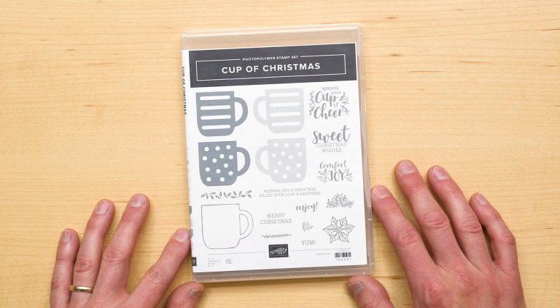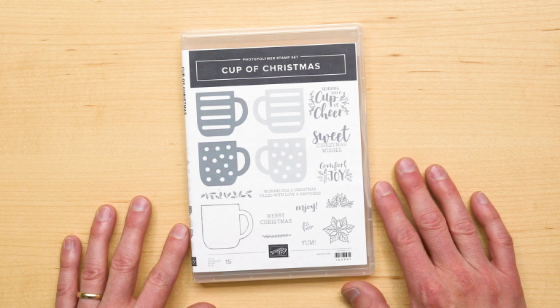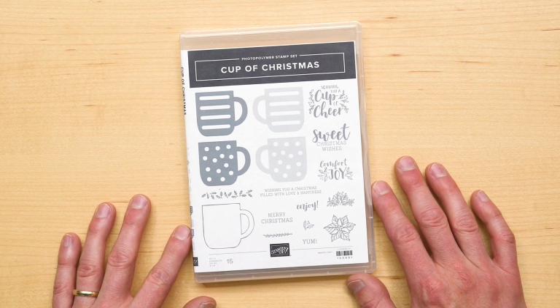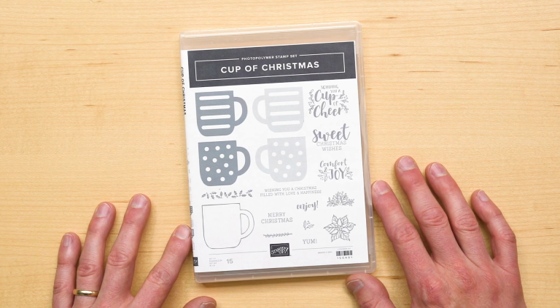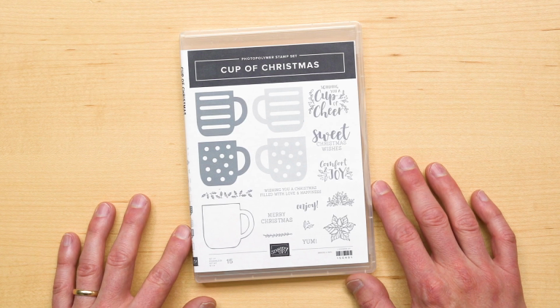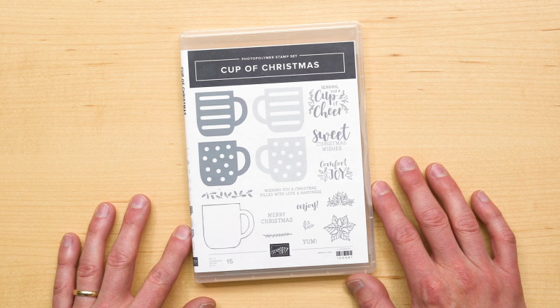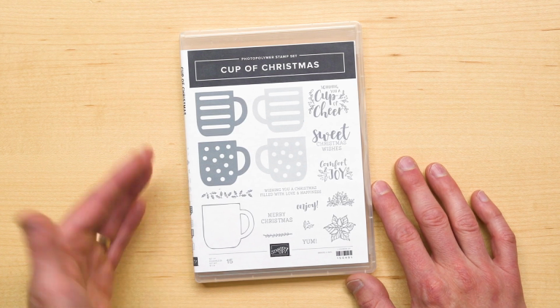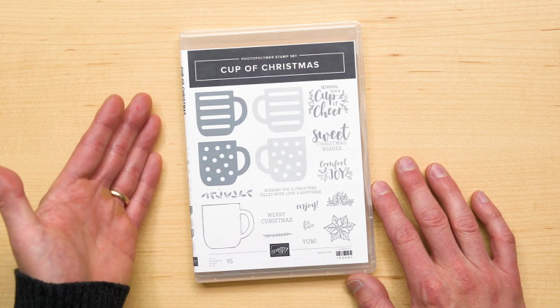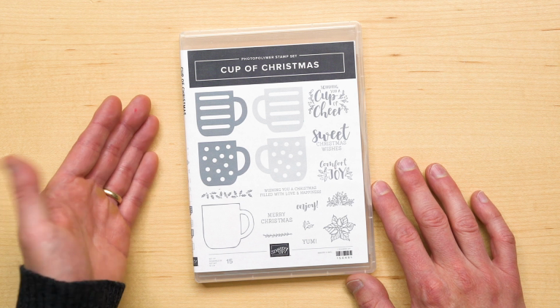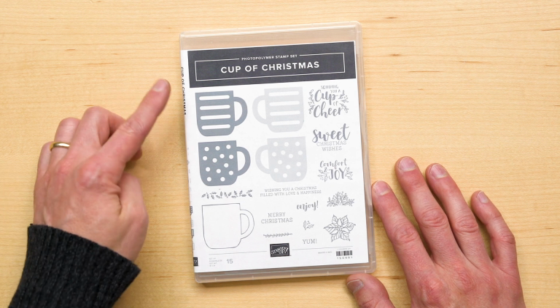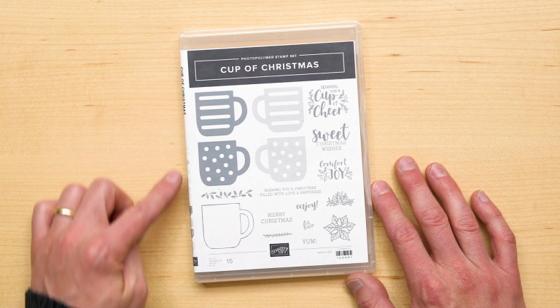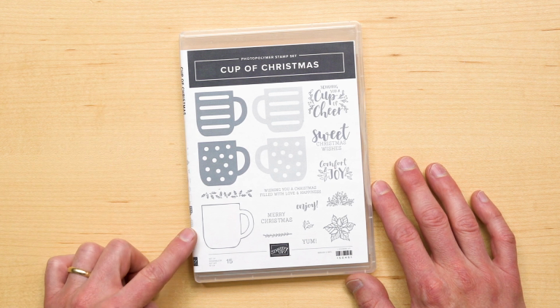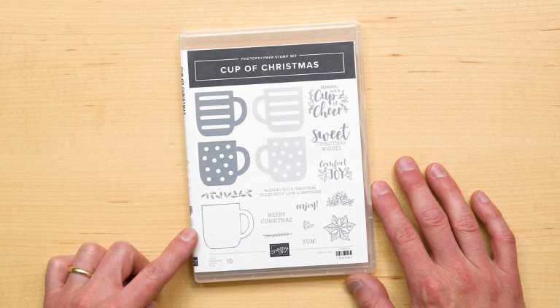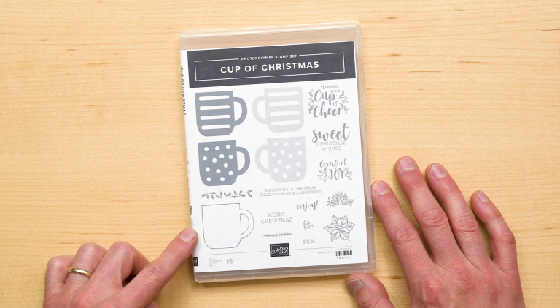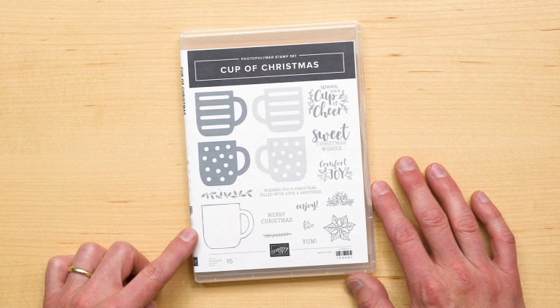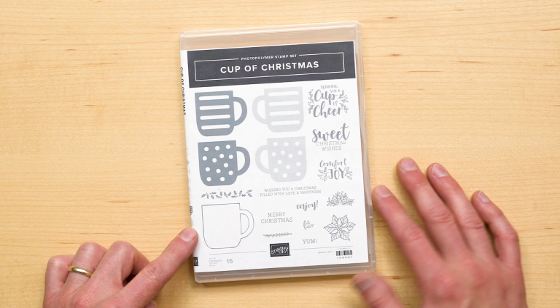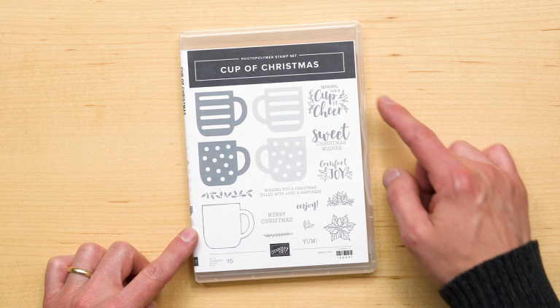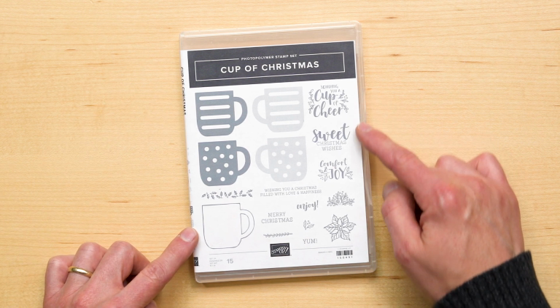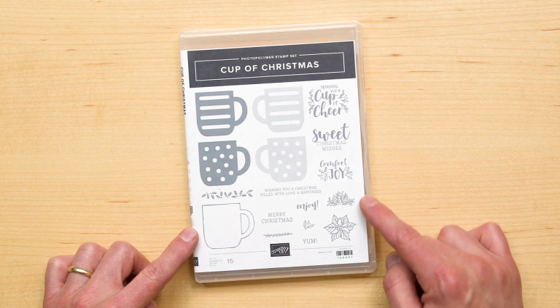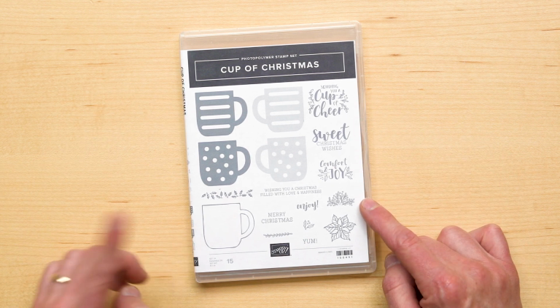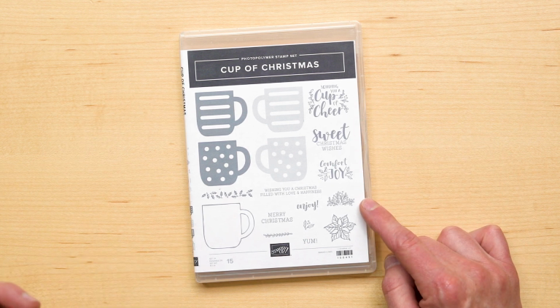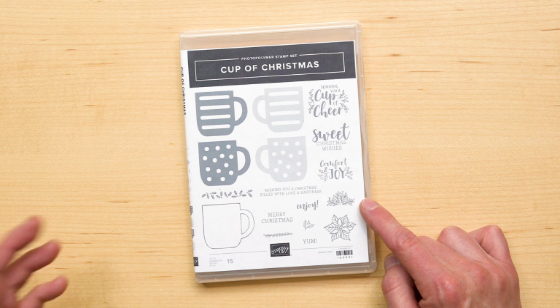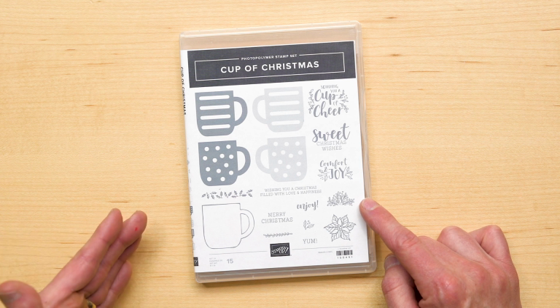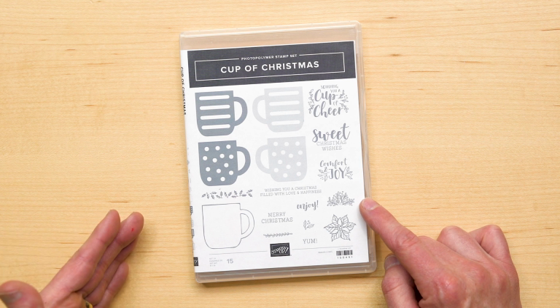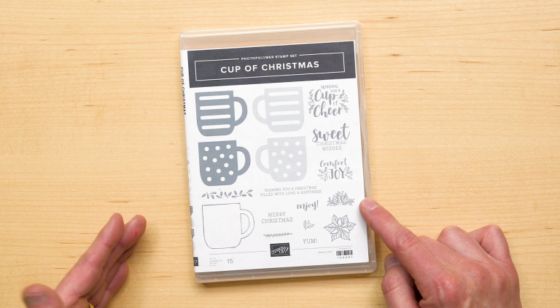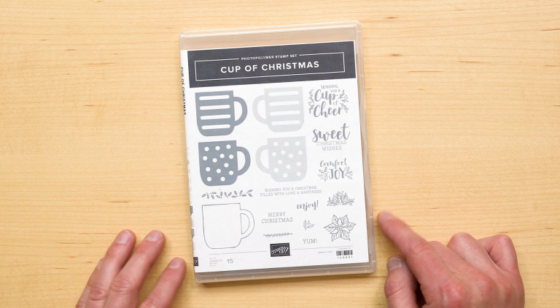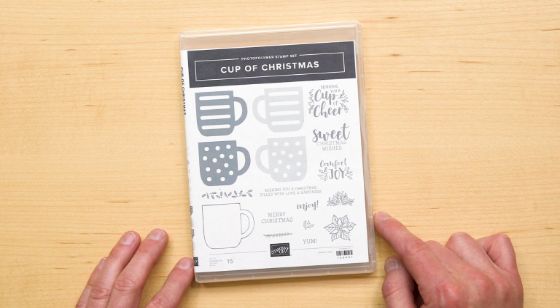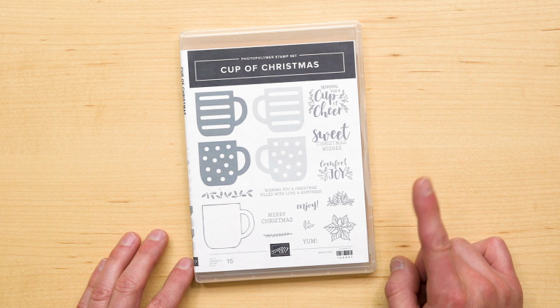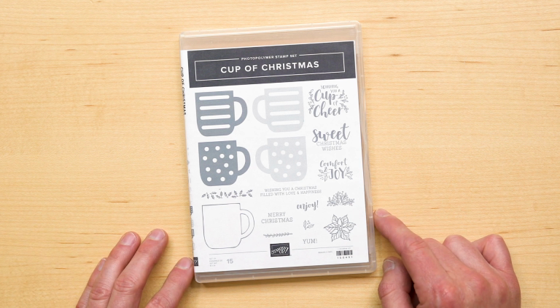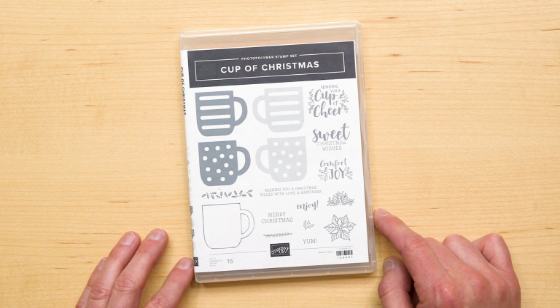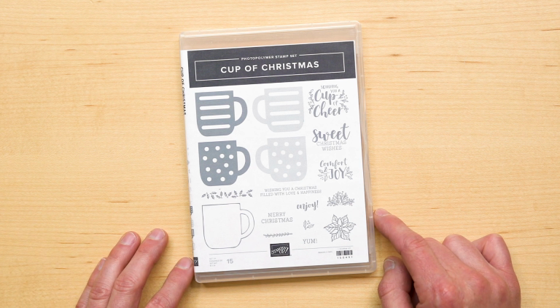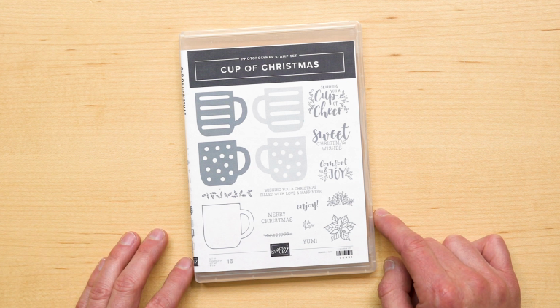One, it features 15 stamps with images that allow you to design your own mug and a series of sentiments for the outside and inside of your card that provide just the right amount of customization.